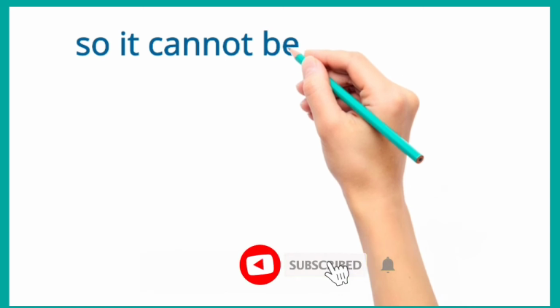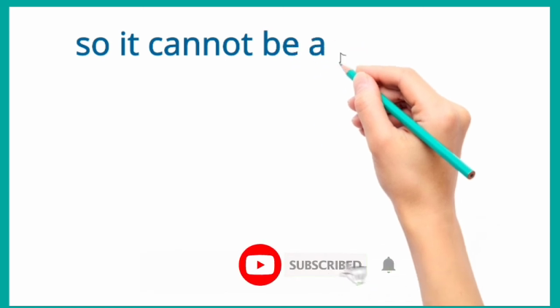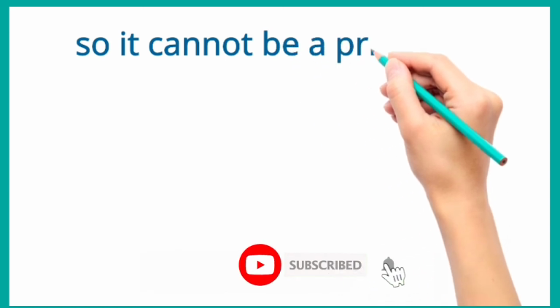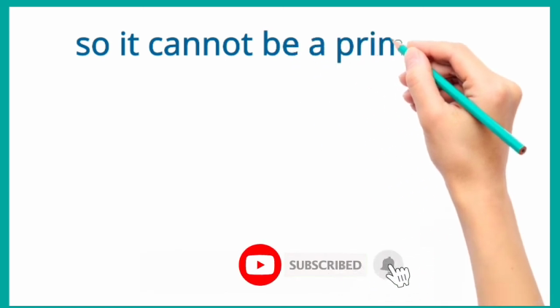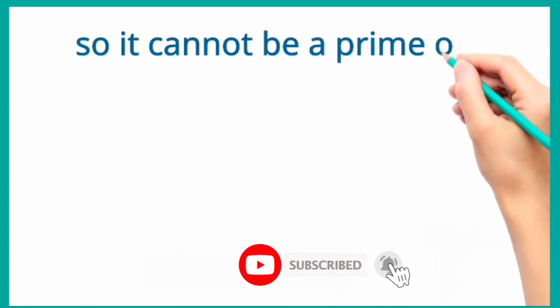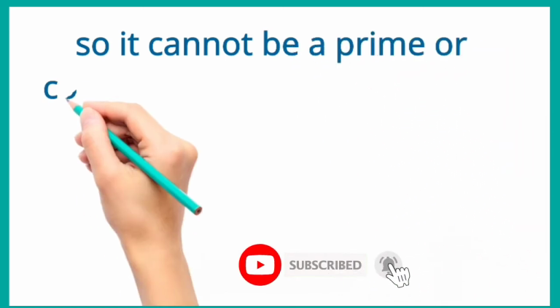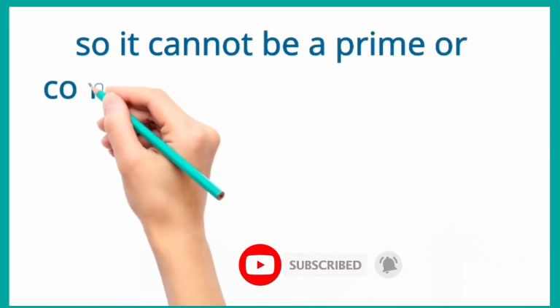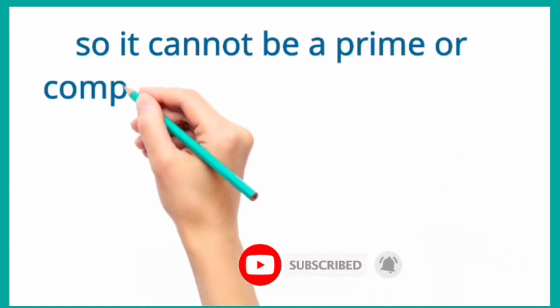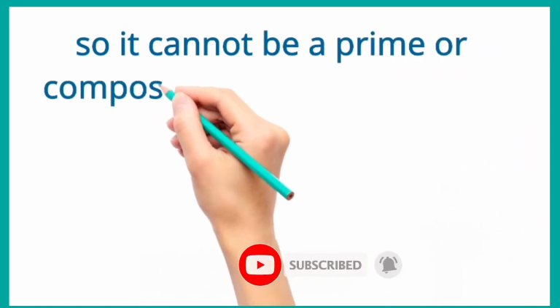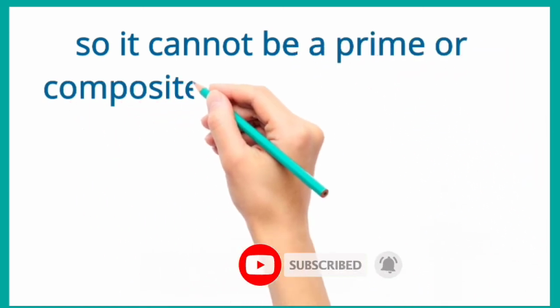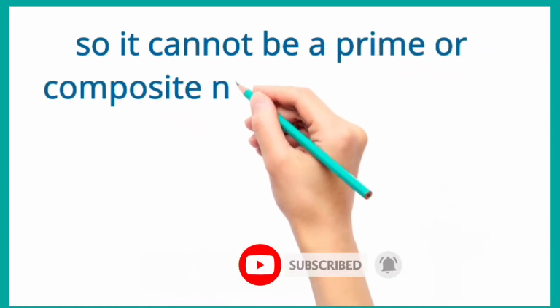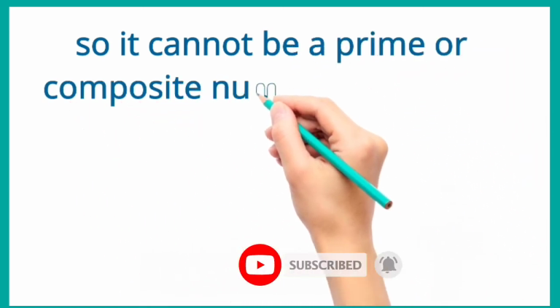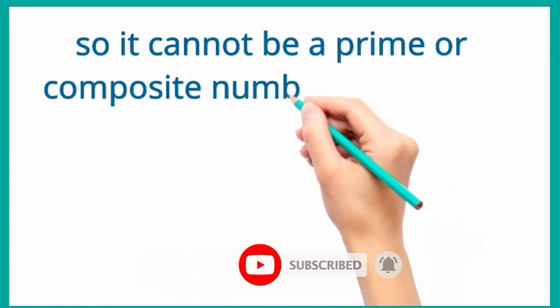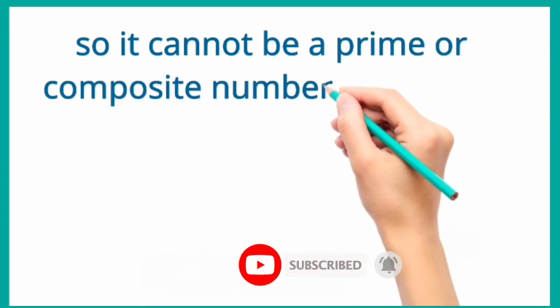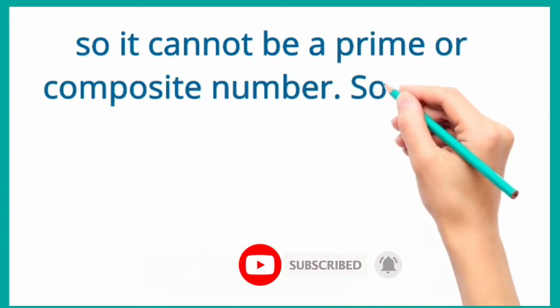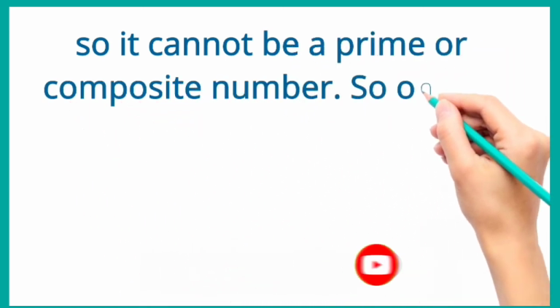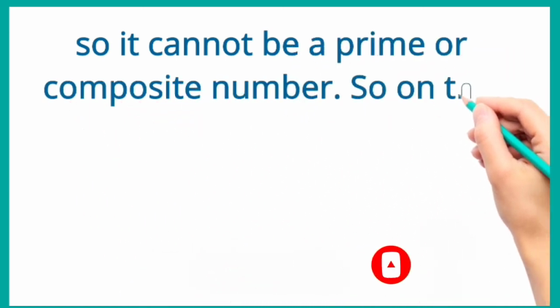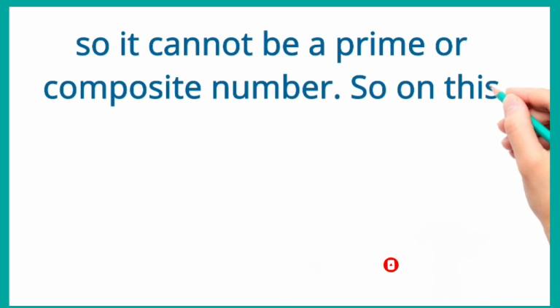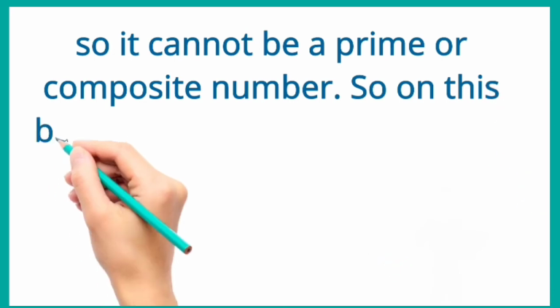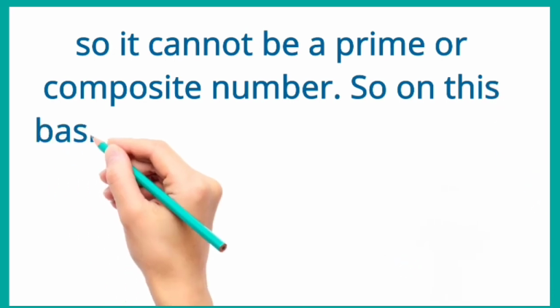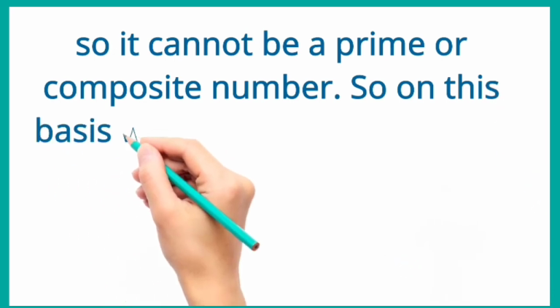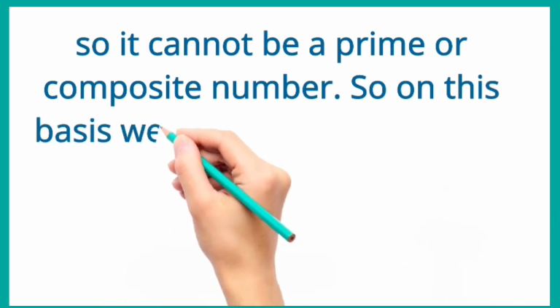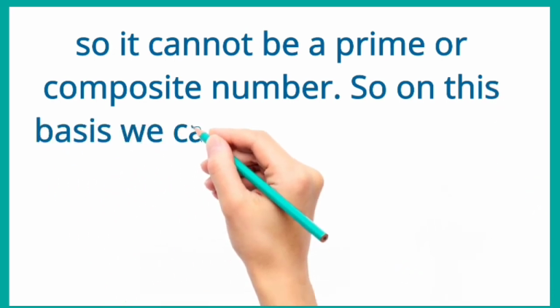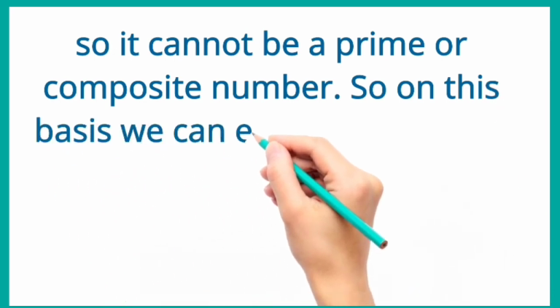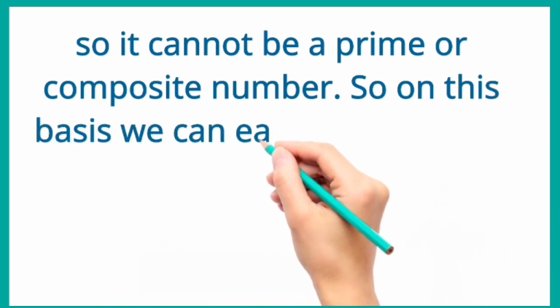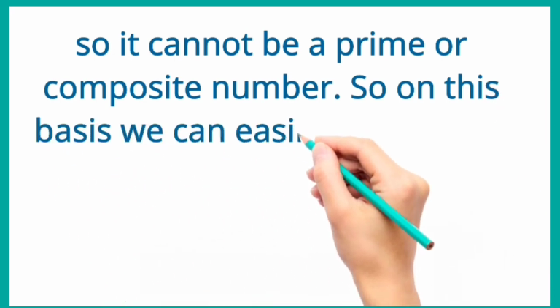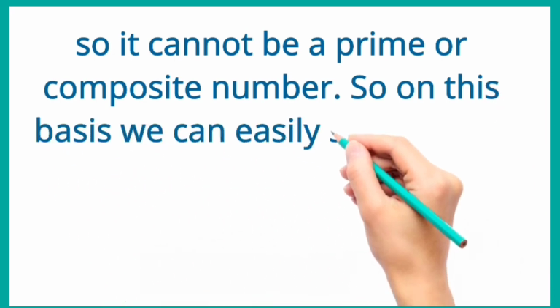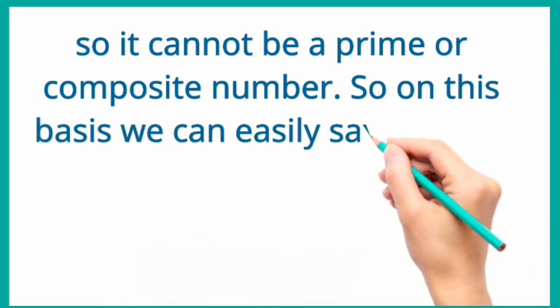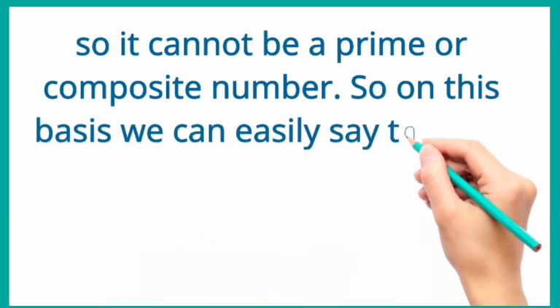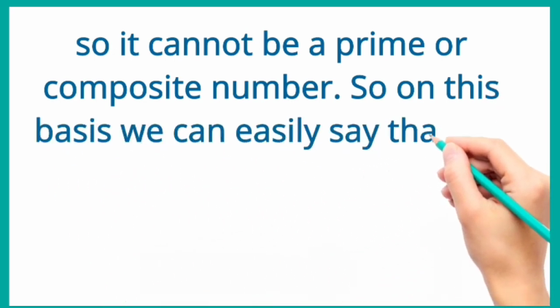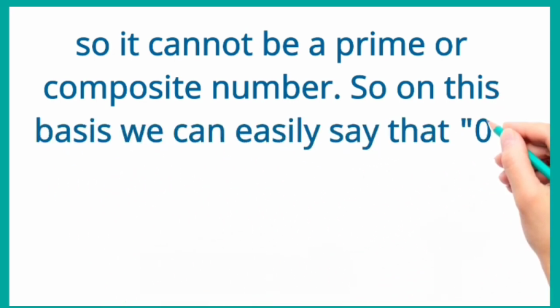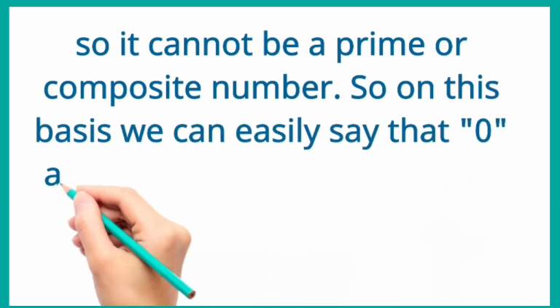It cannot be a prime or composite number. On this basis, we can say that 0 and 1 are neither prime nor composite.